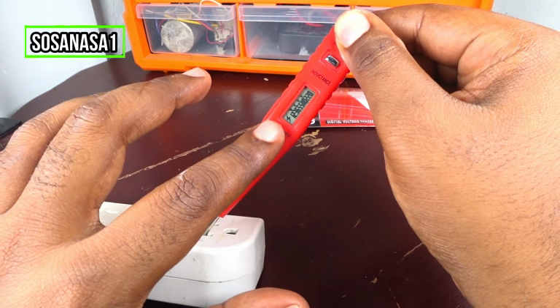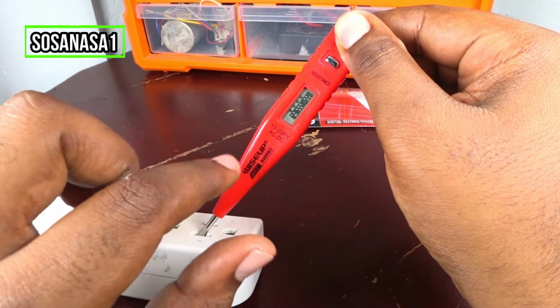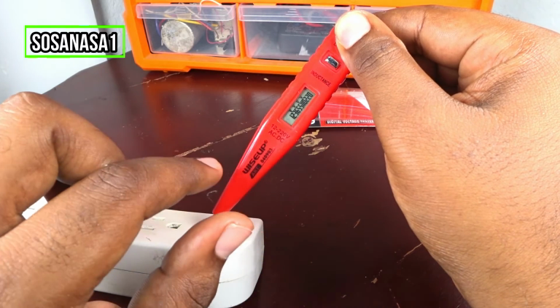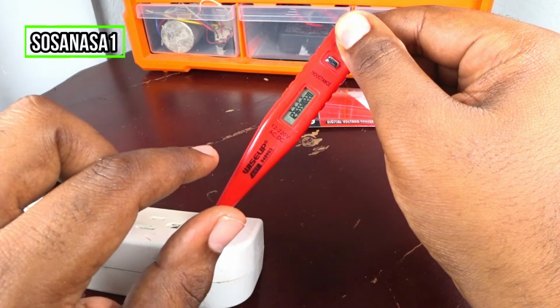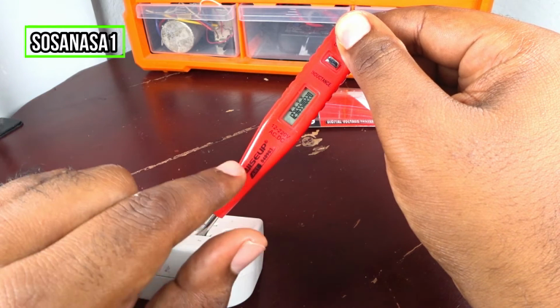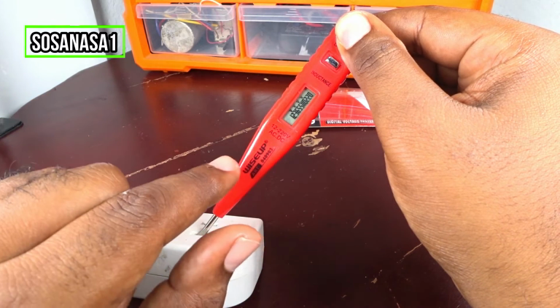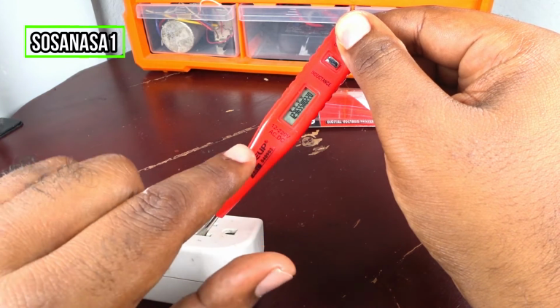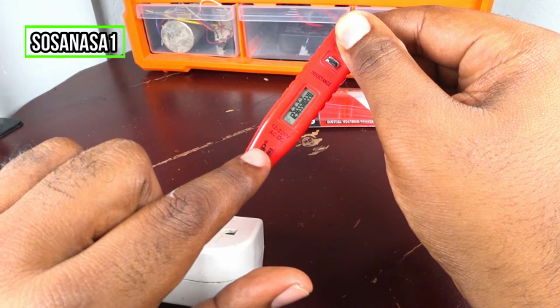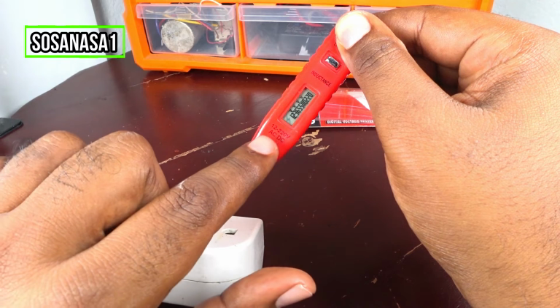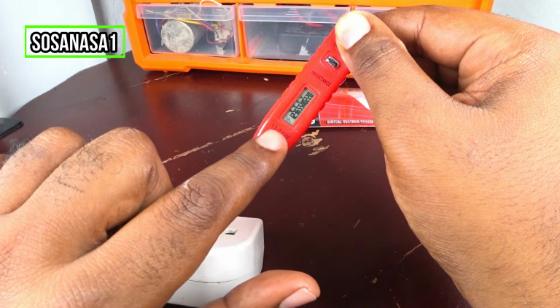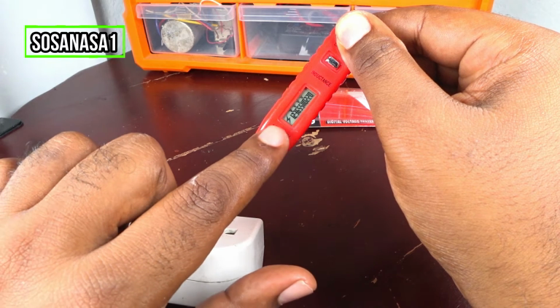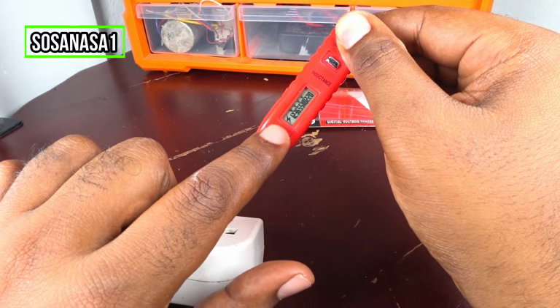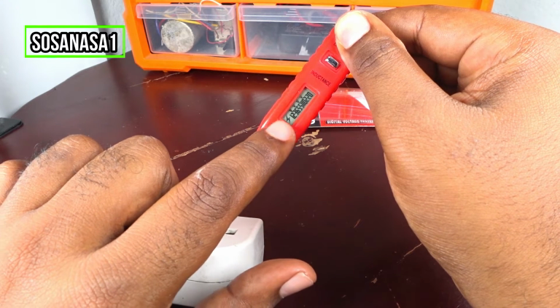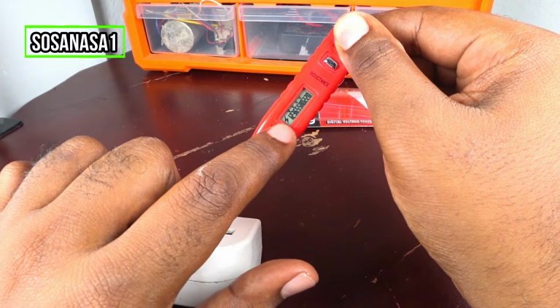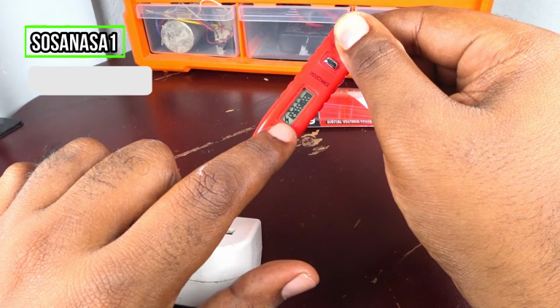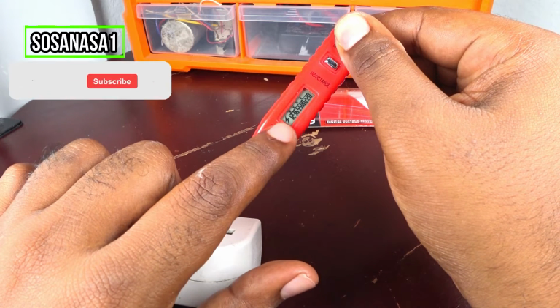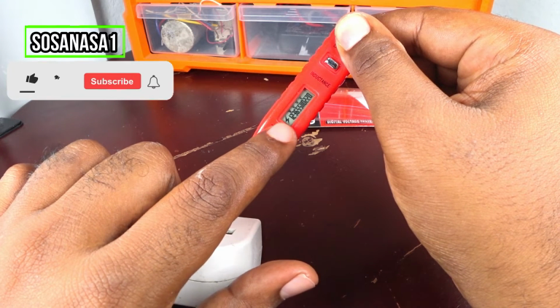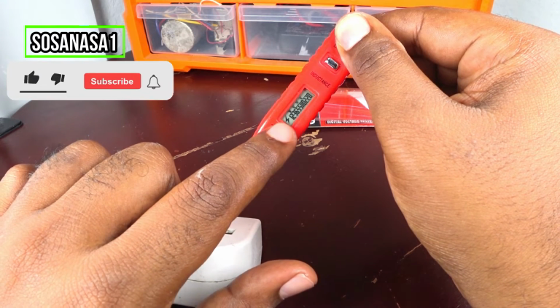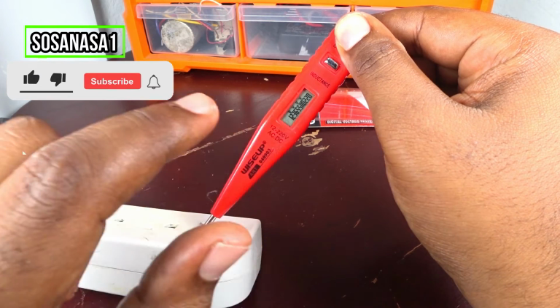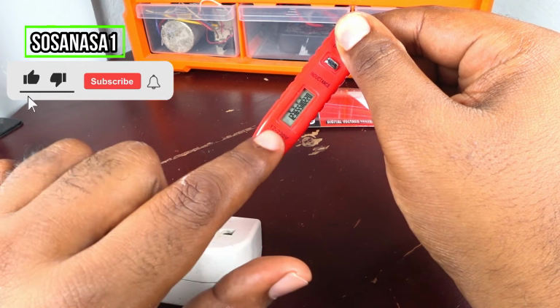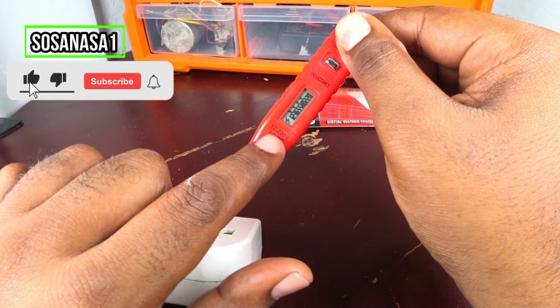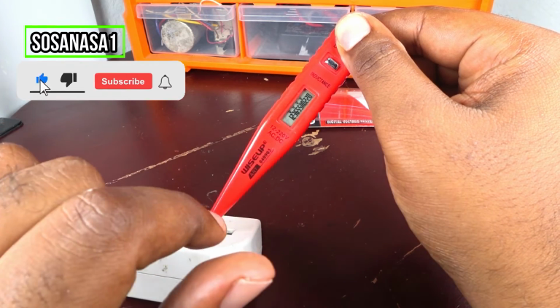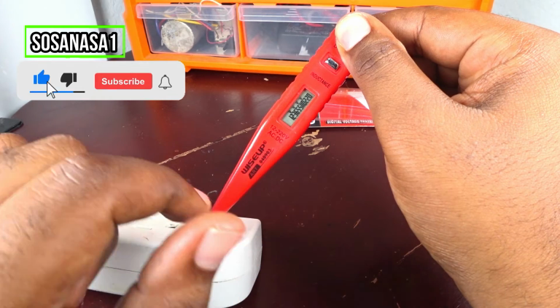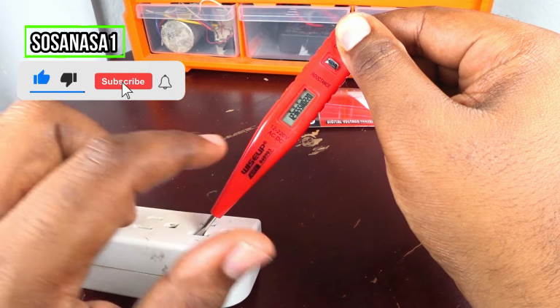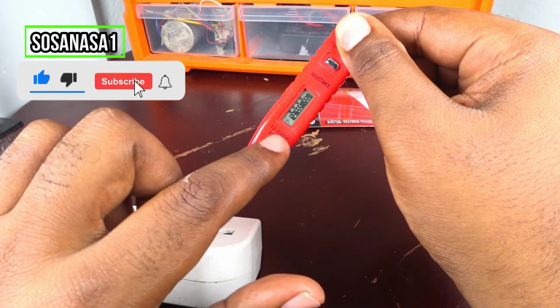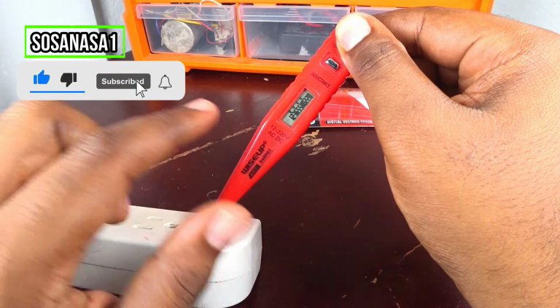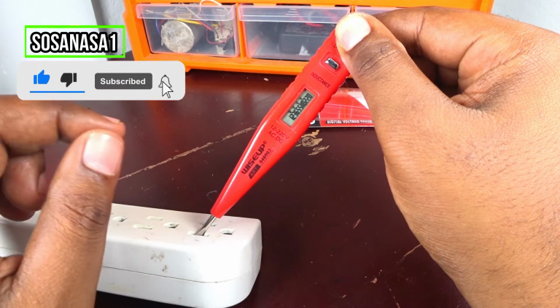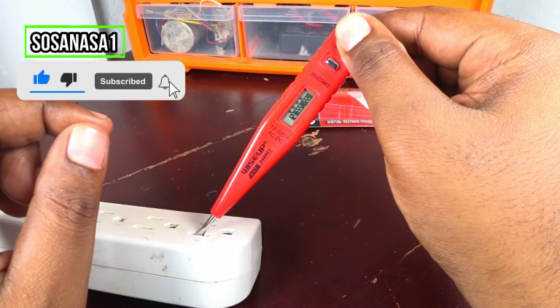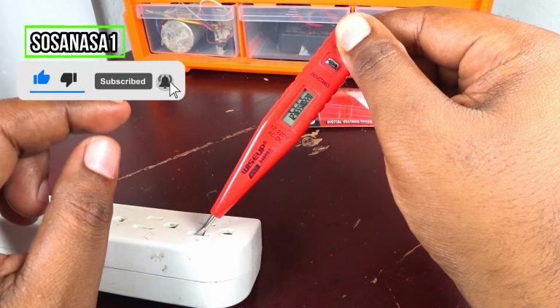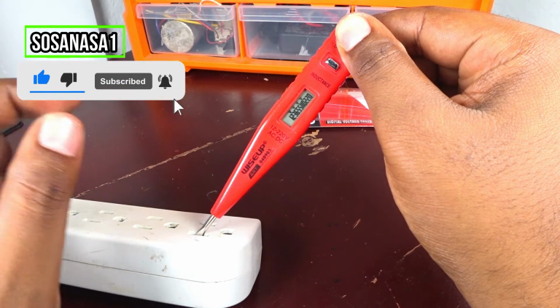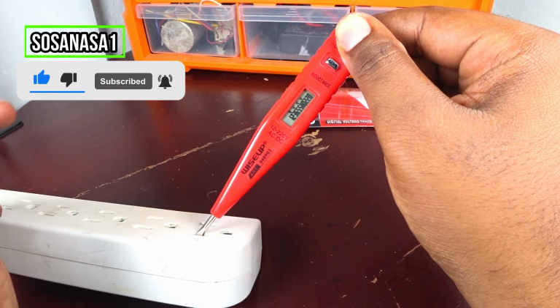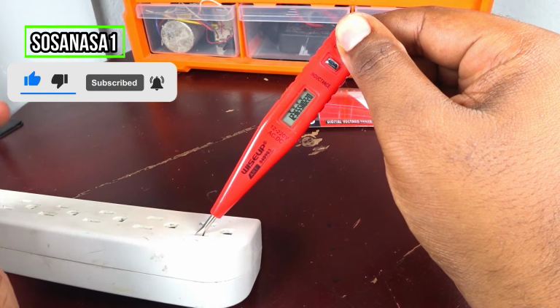If you watch, when I put my finger here you see this symbol — the power outlet symbol. It means it's detecting the energy from my fingers.